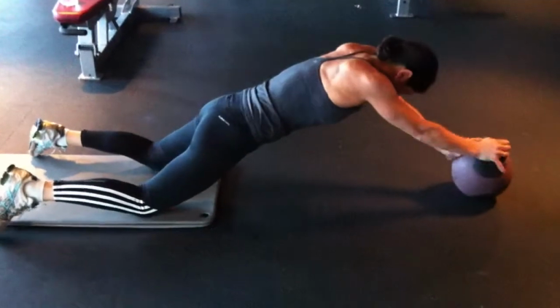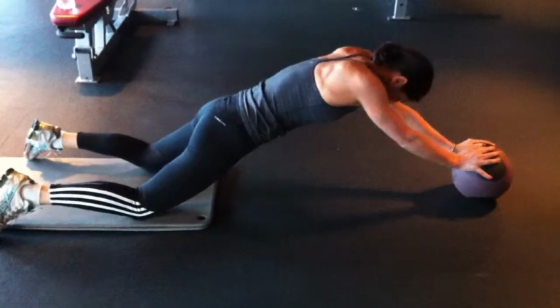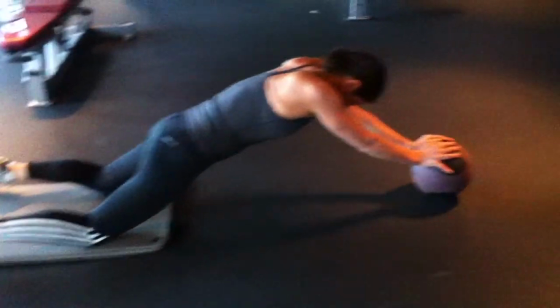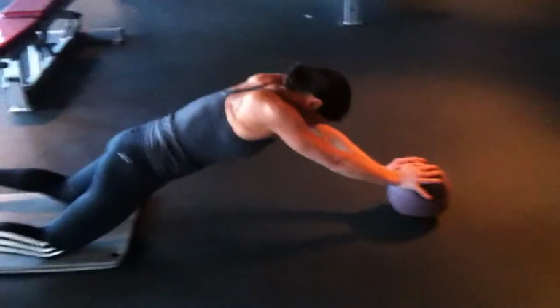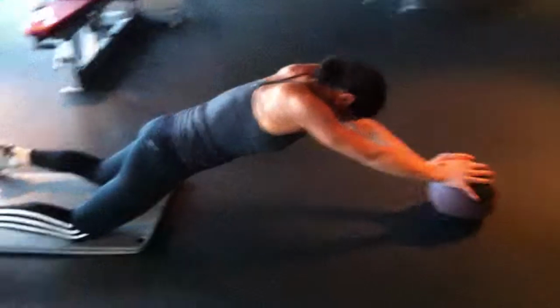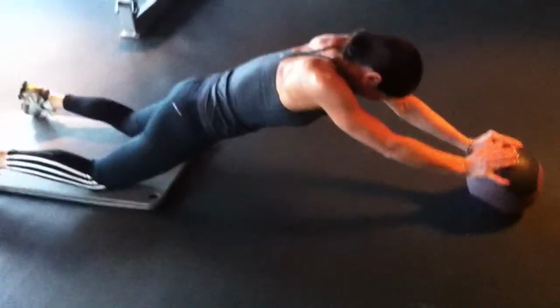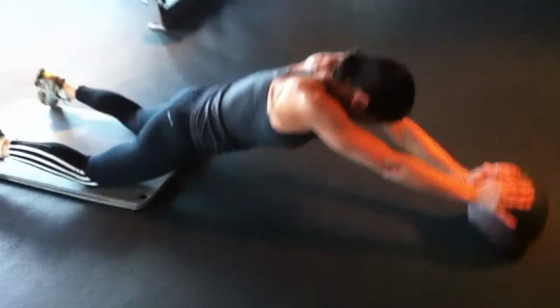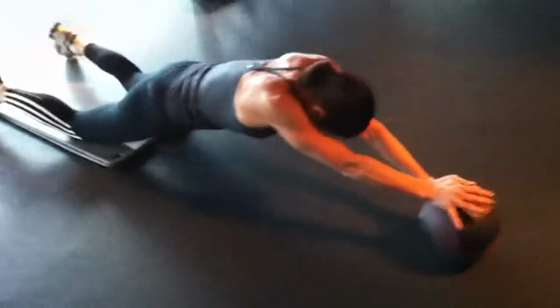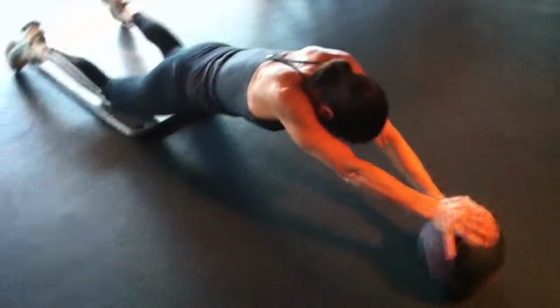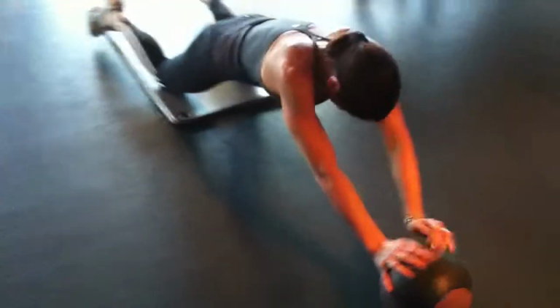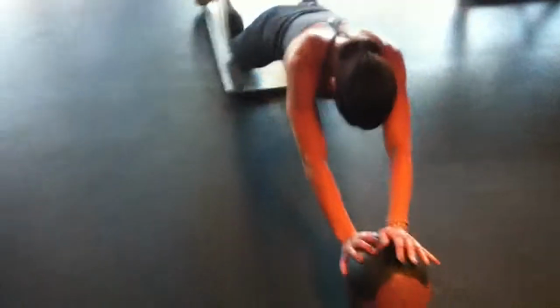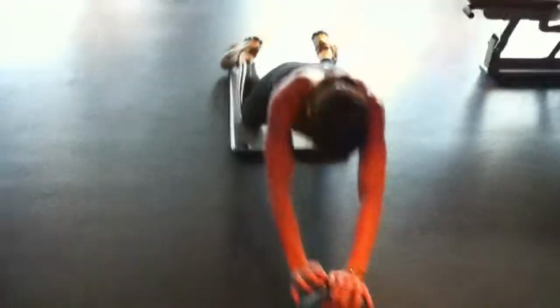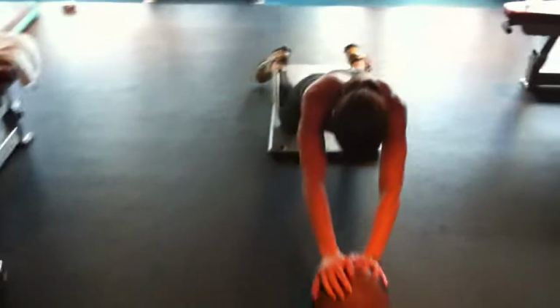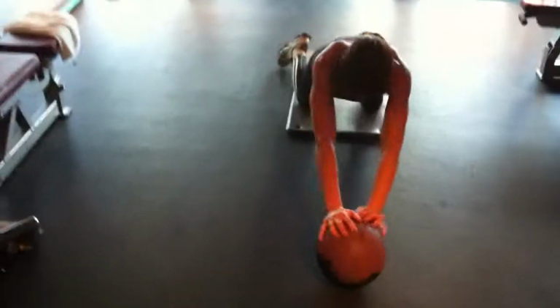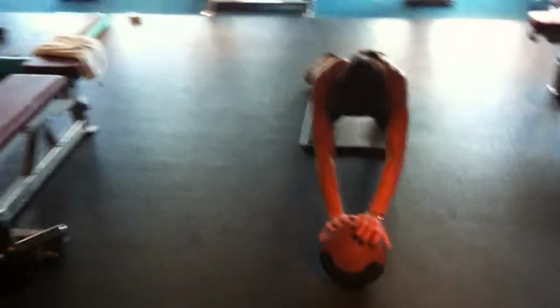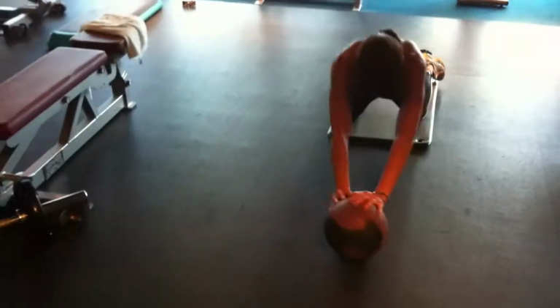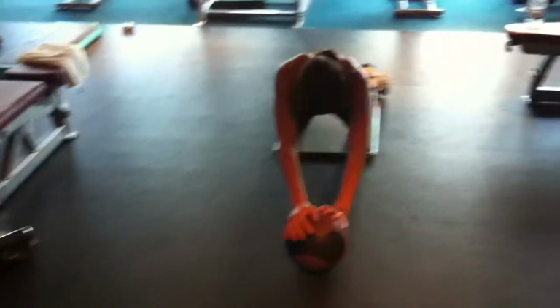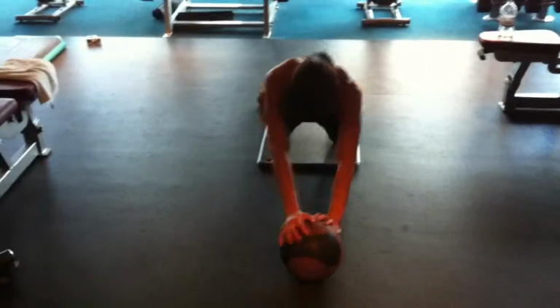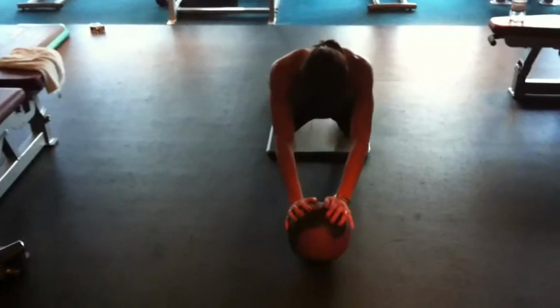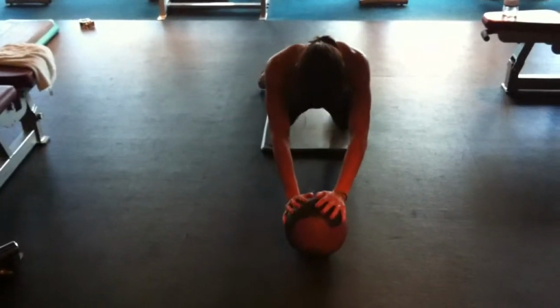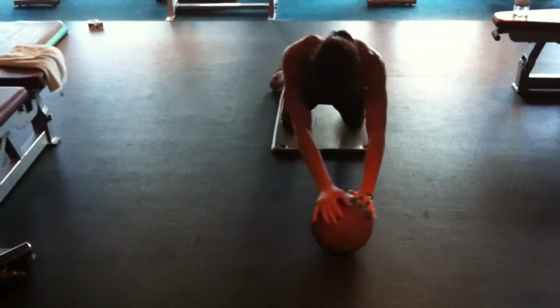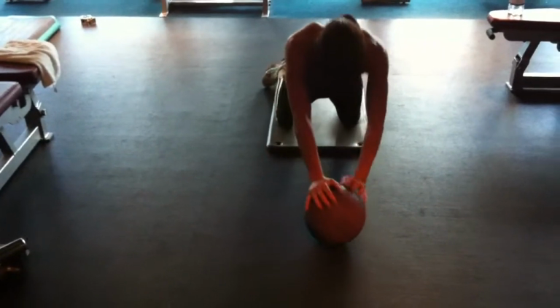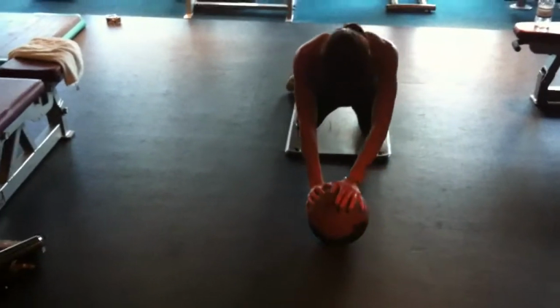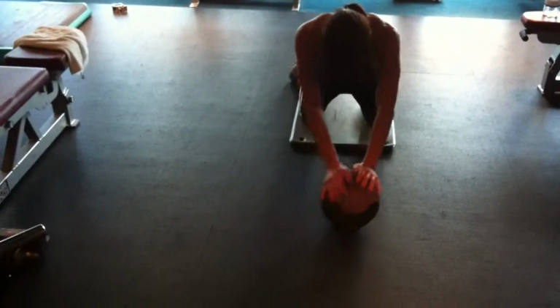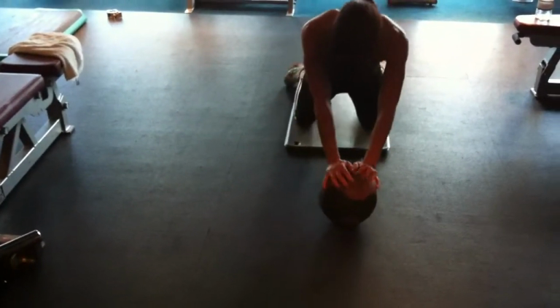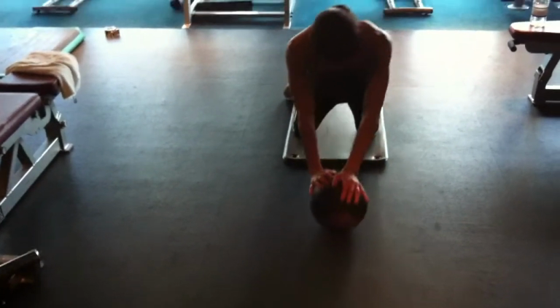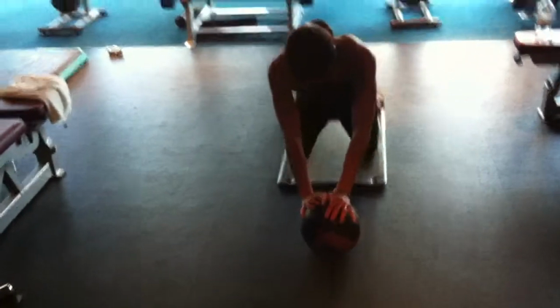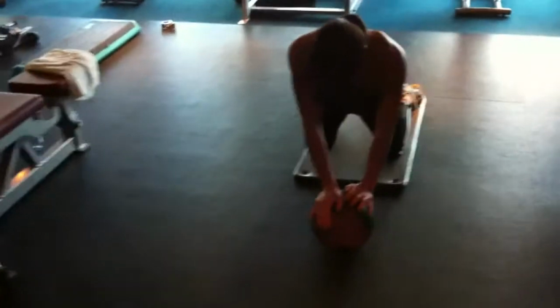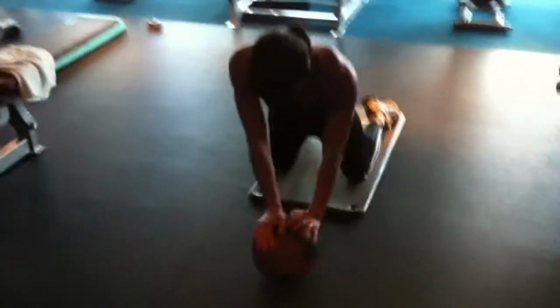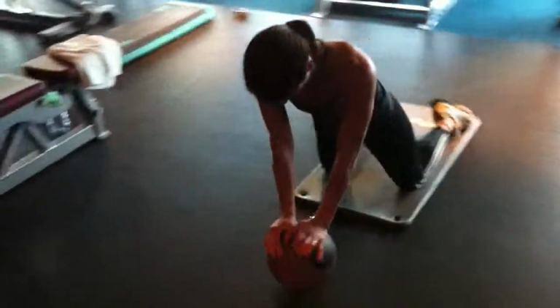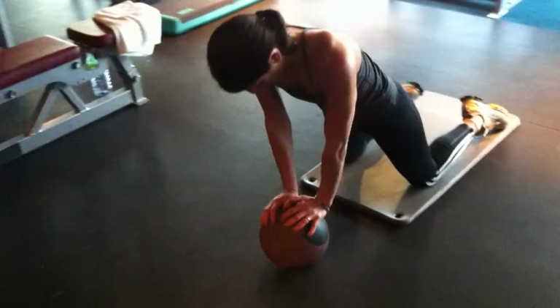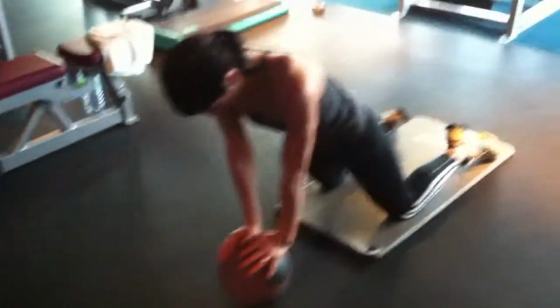Number seven, walking it out, keeps square. All the way up, all the way up, all the way up. Little breather at the top.